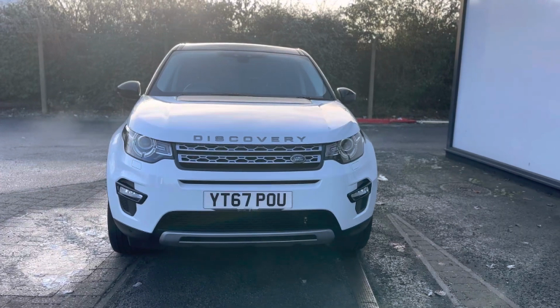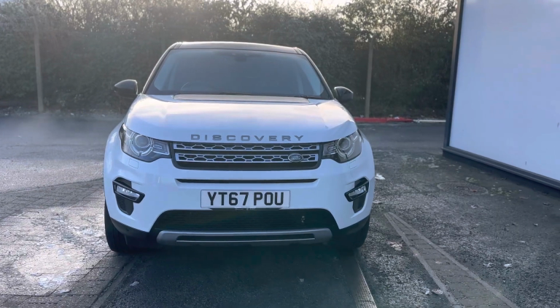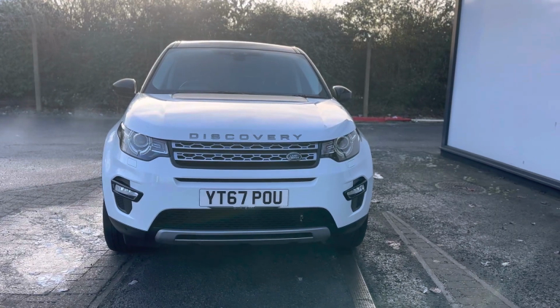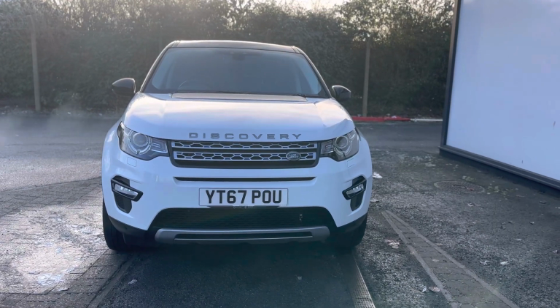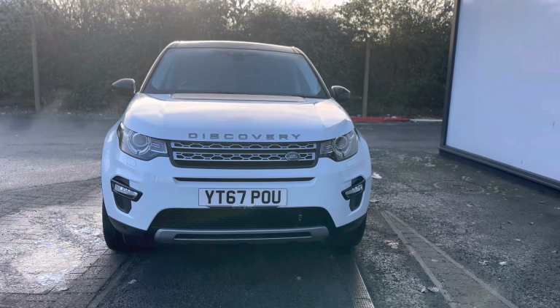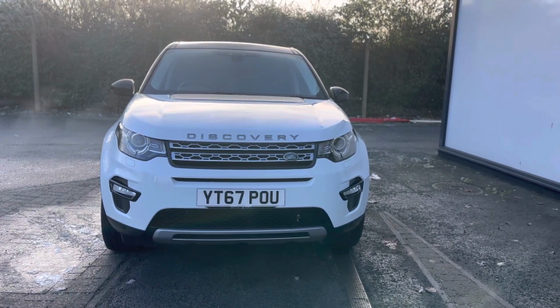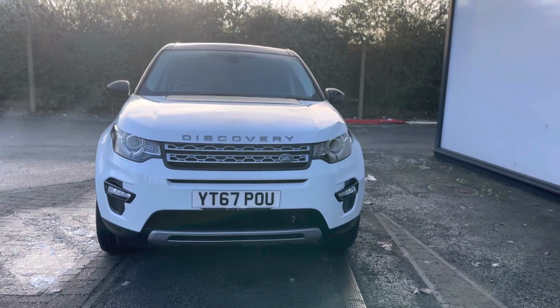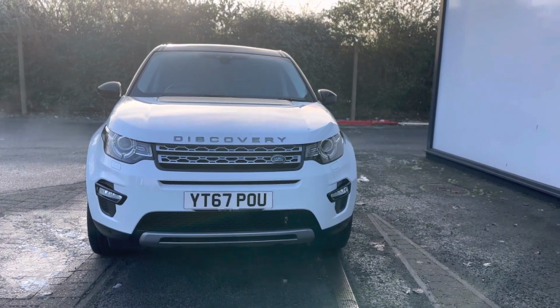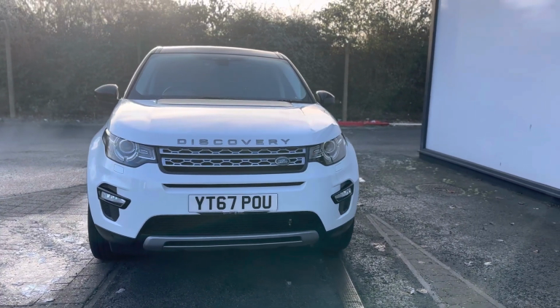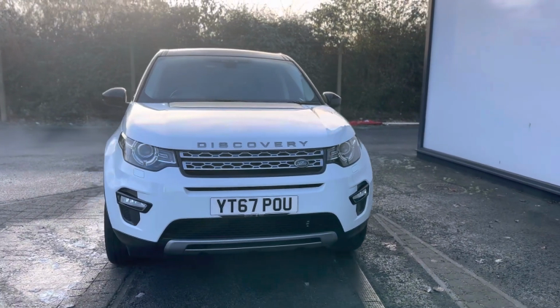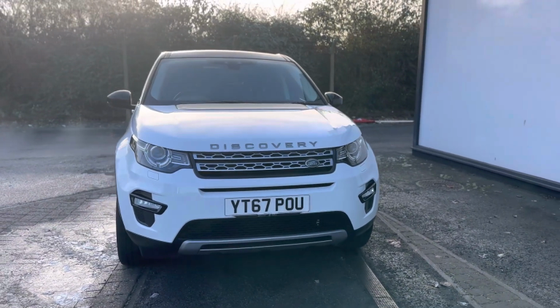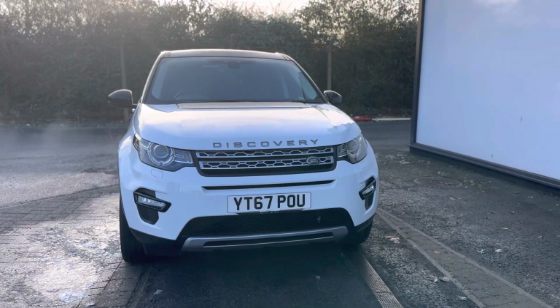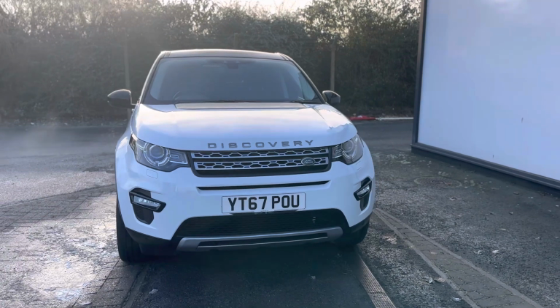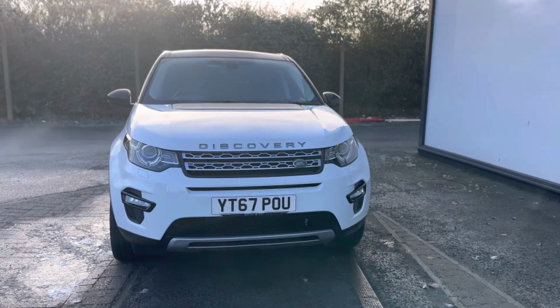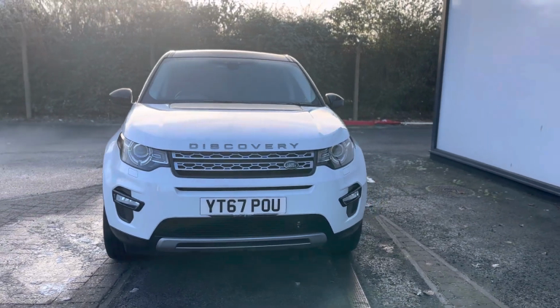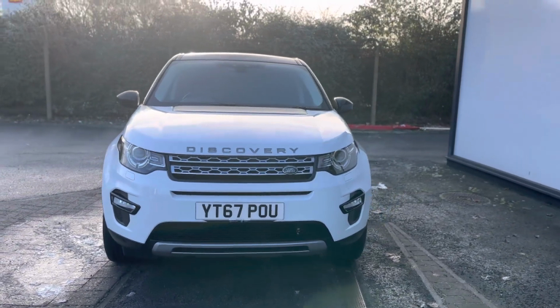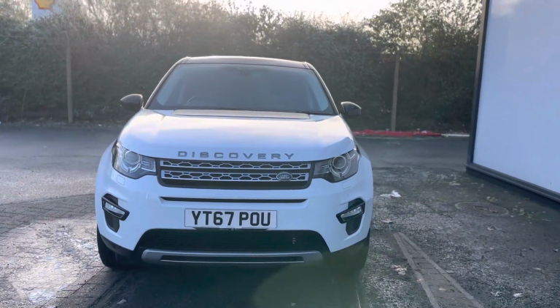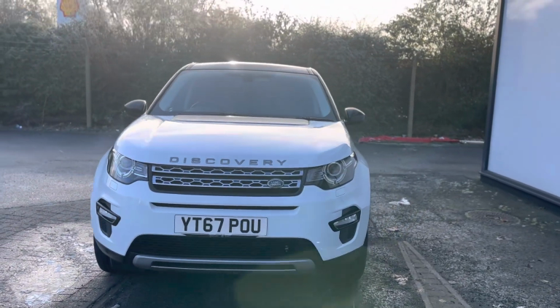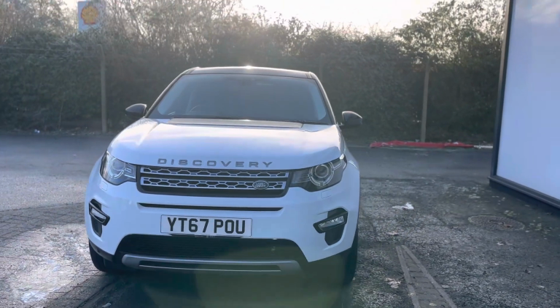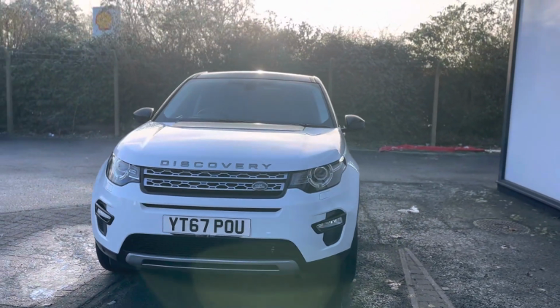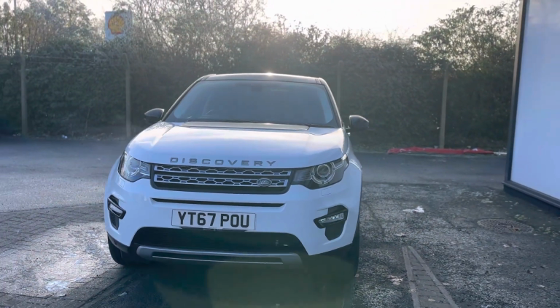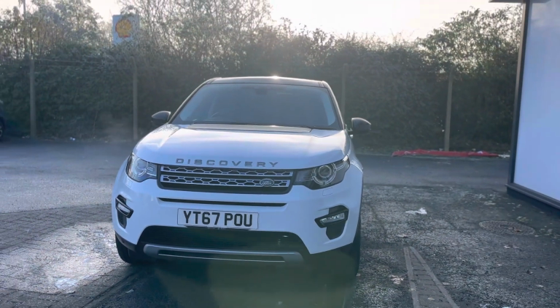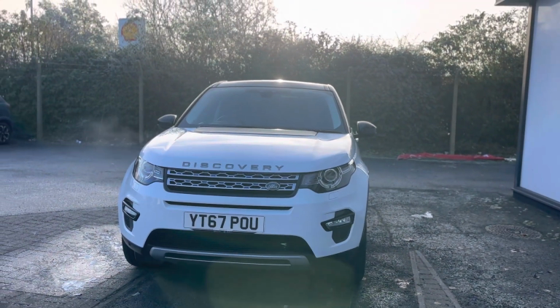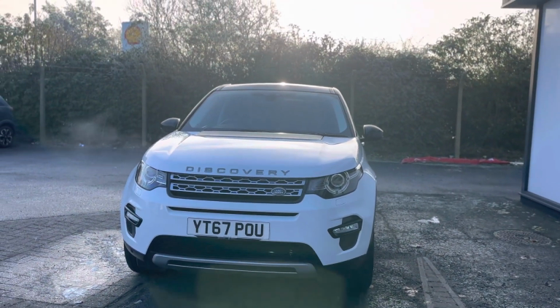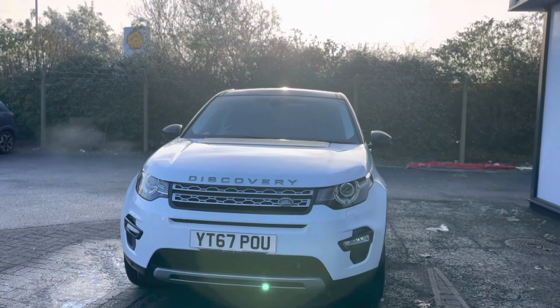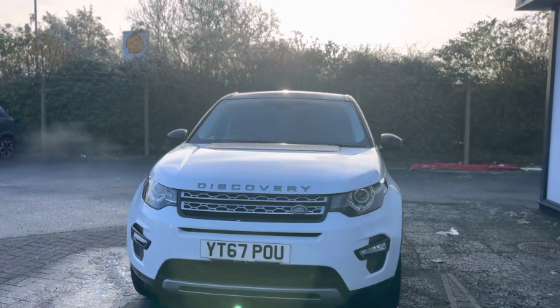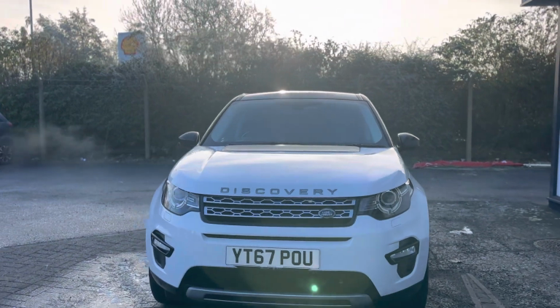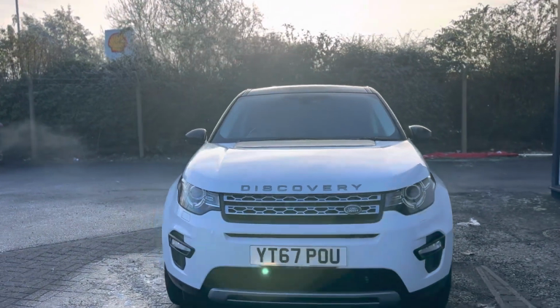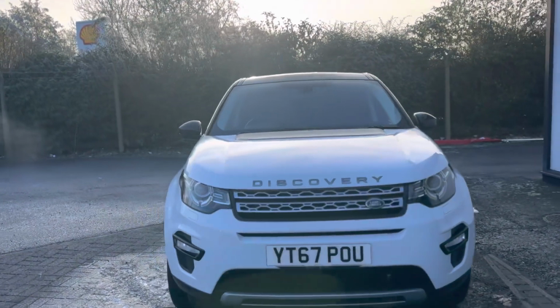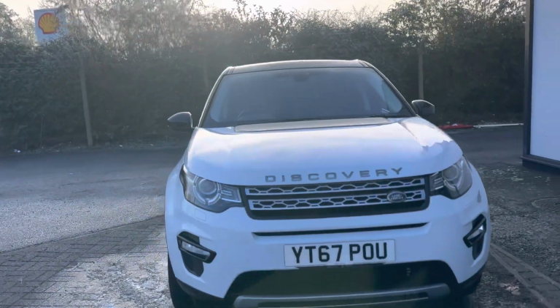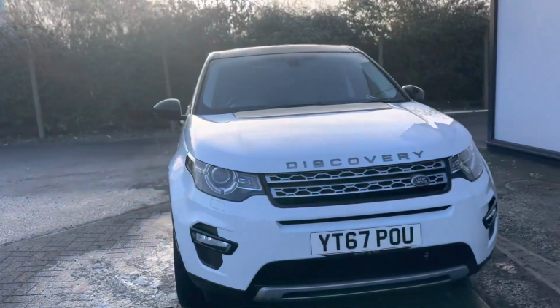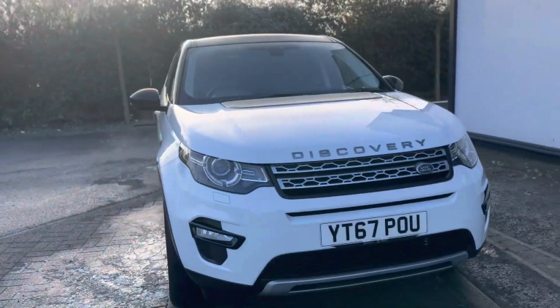Hello and welcome to DMK of Honda in Grimsby. Here we have the Land Rover Discovery Sport 2 litre TD4 180 HSE in white. I'll show you around a few features of the vehicle.